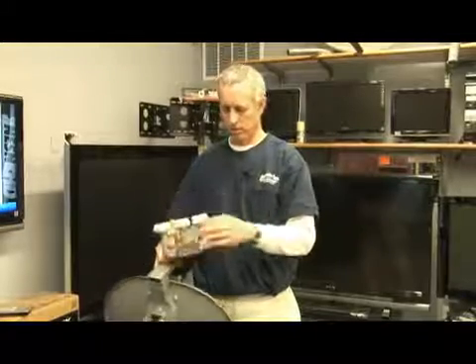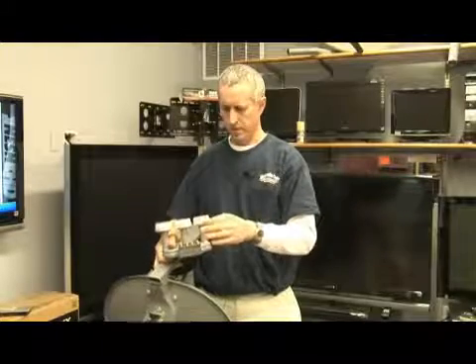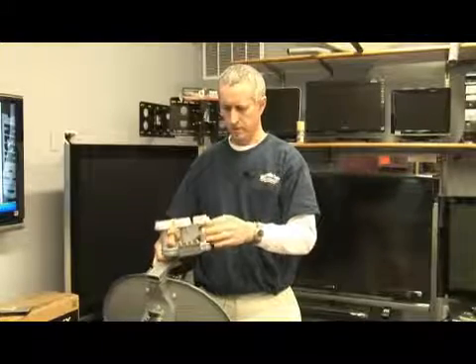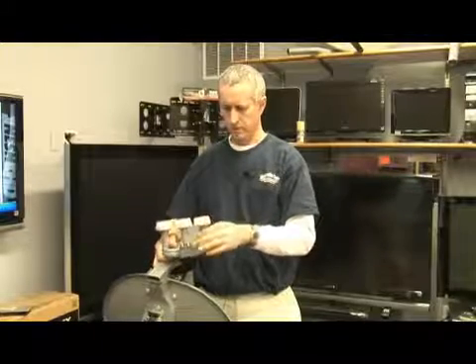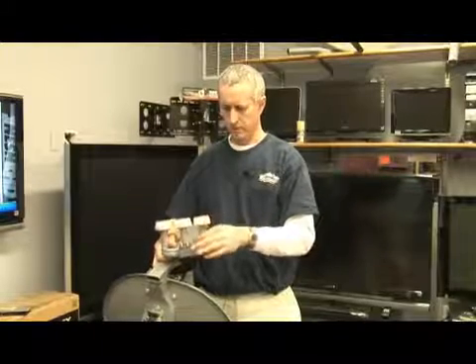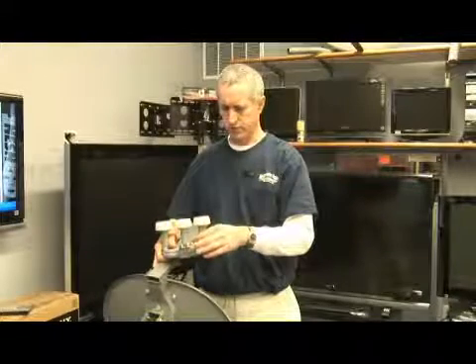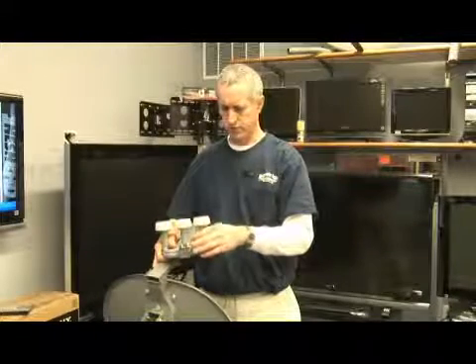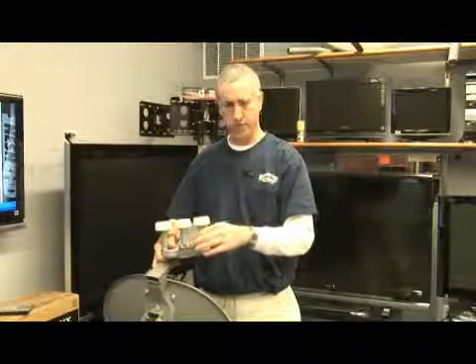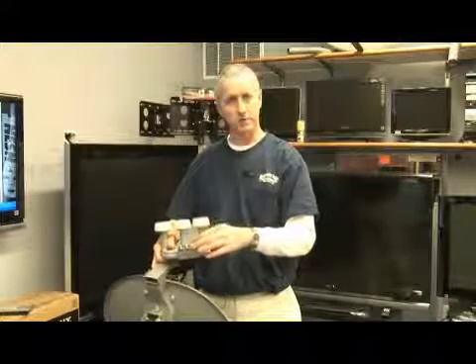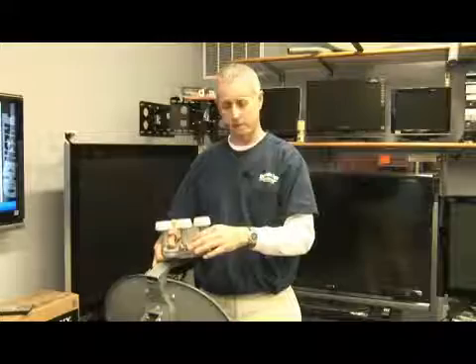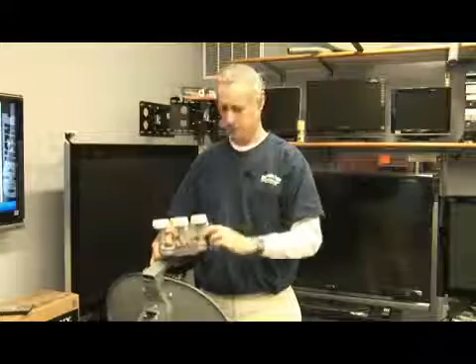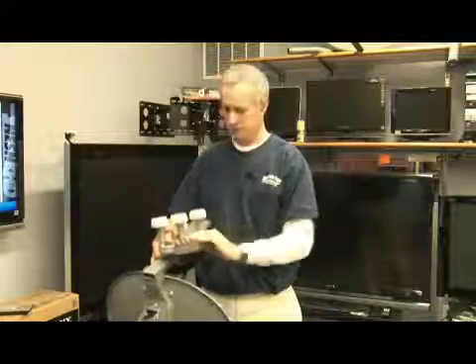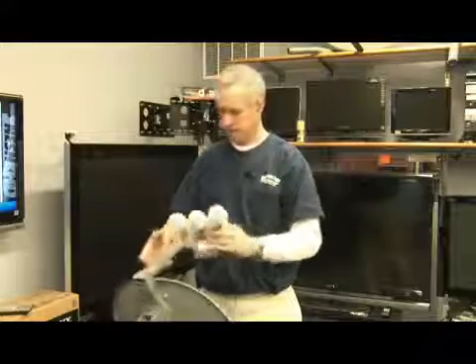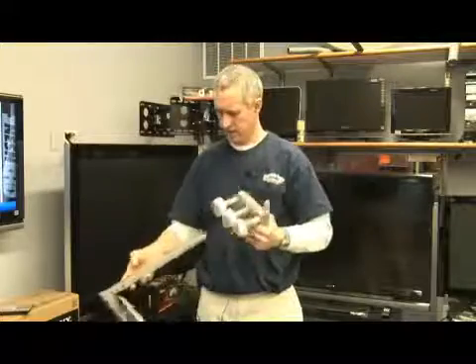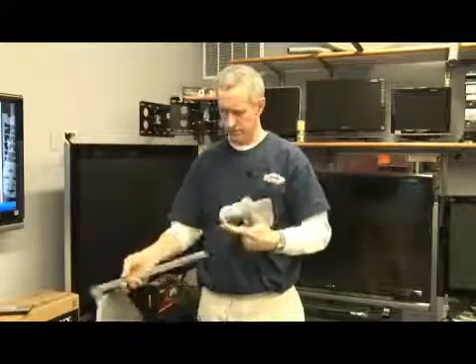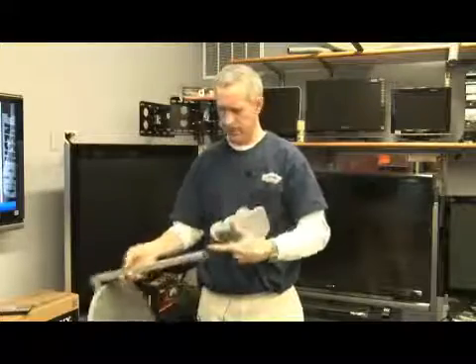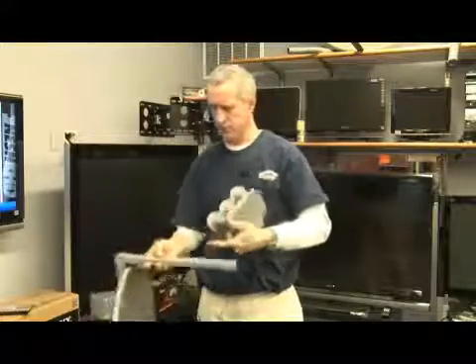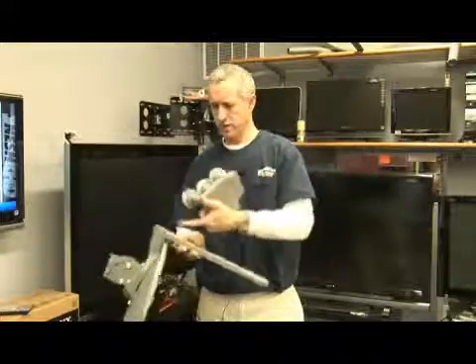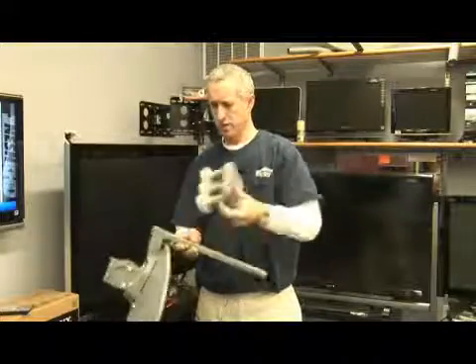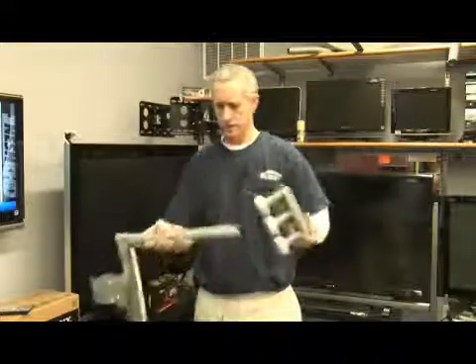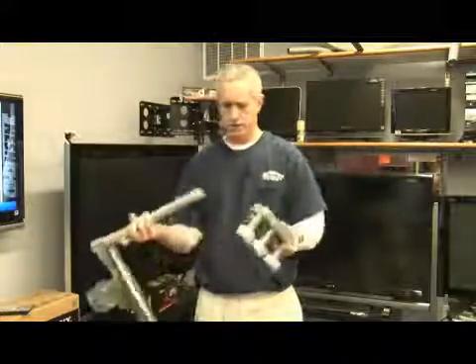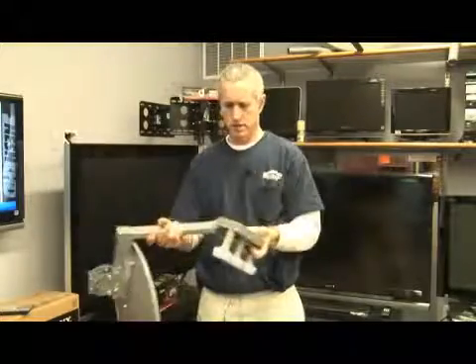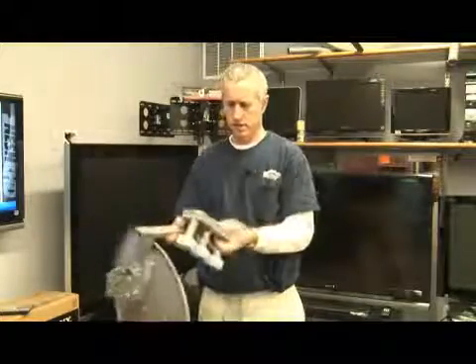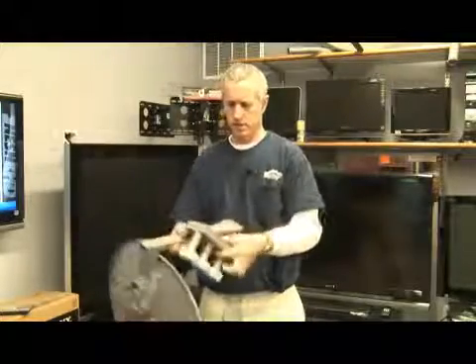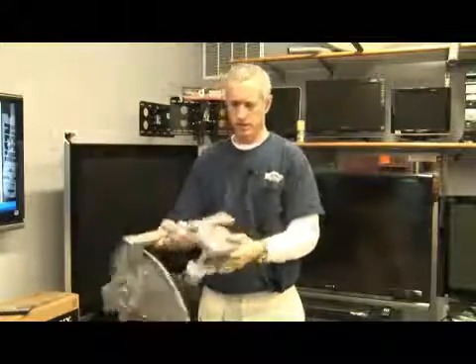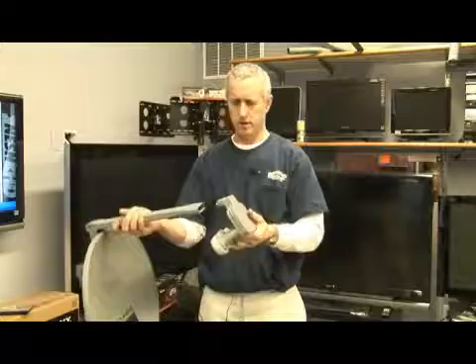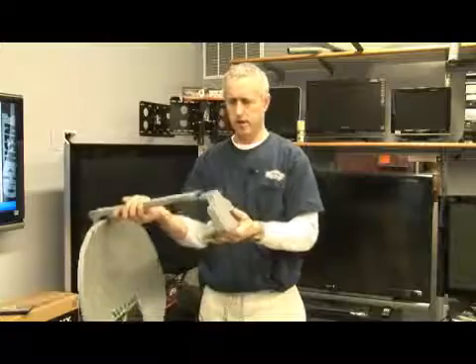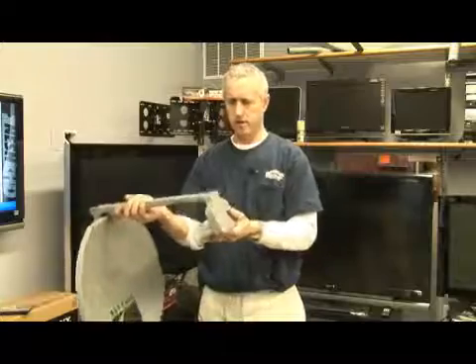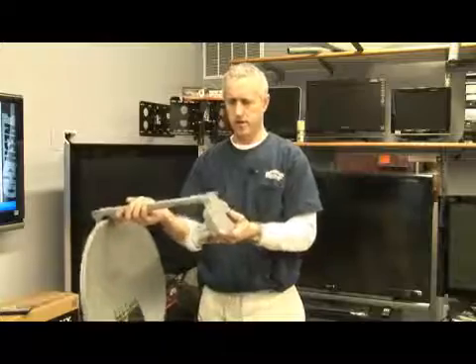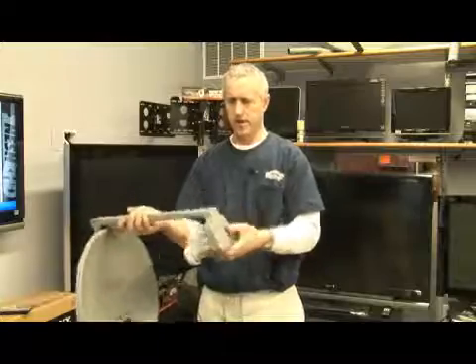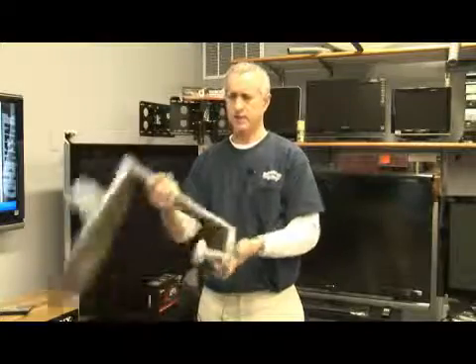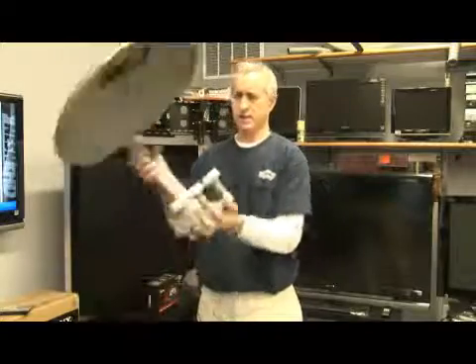Basically what you do is you connect your coaxial cables to these, insert the cables through the arm of the dish, and then reinstall the LNB back onto the dish.